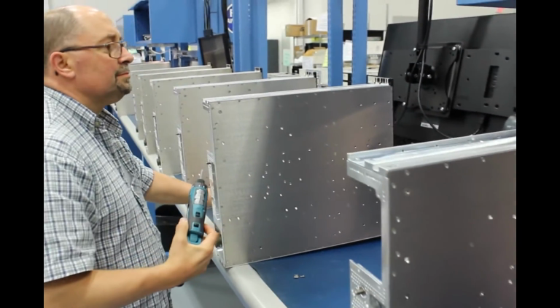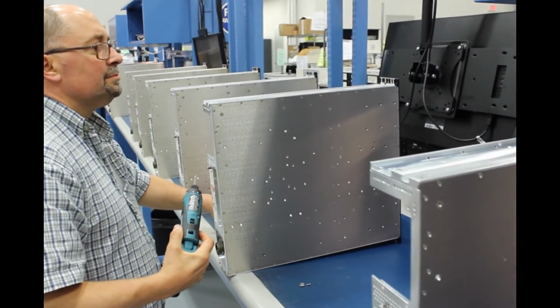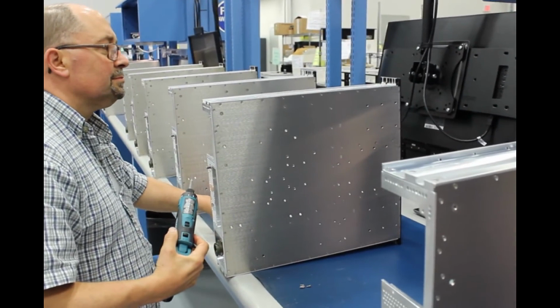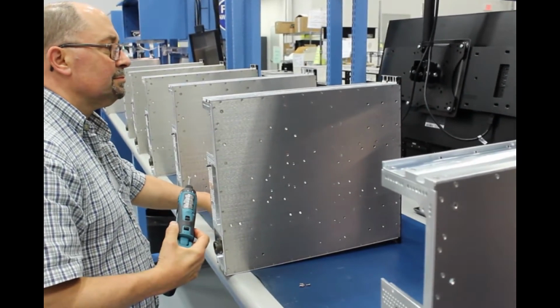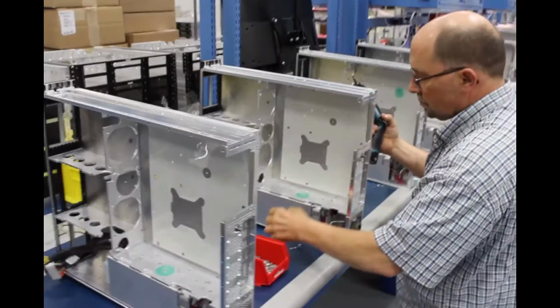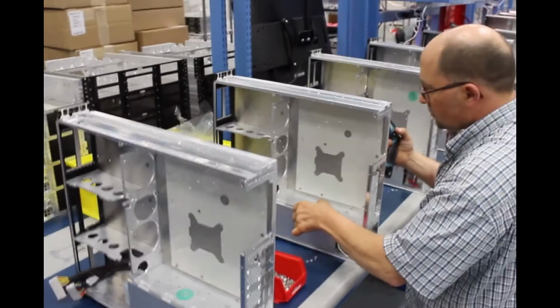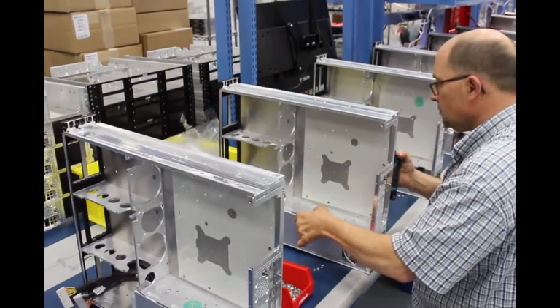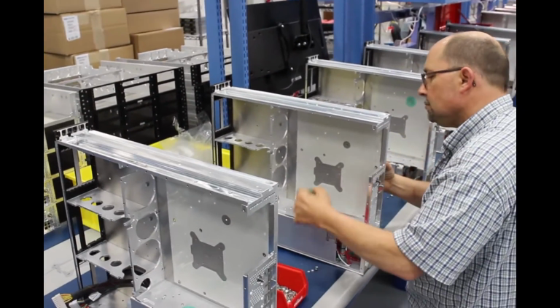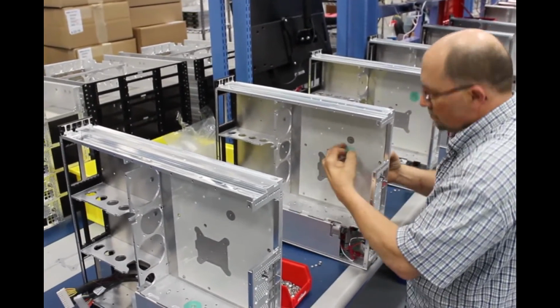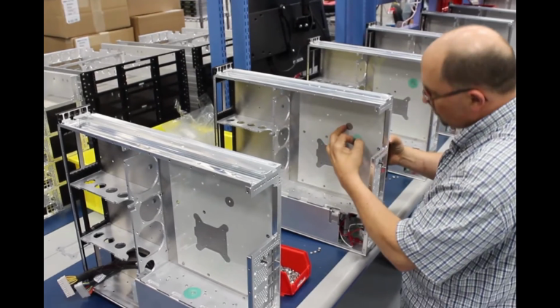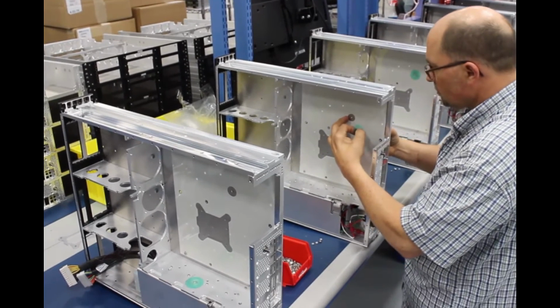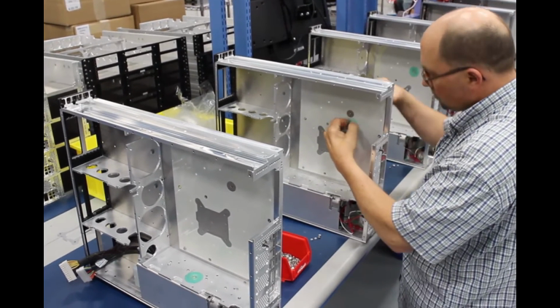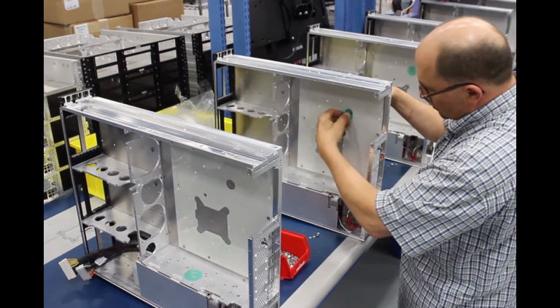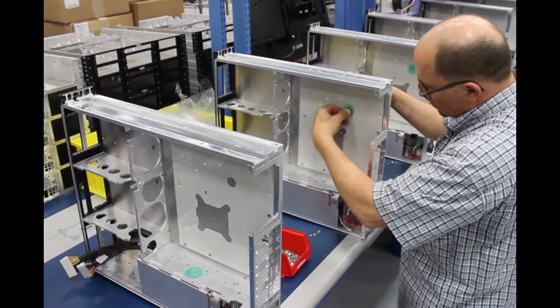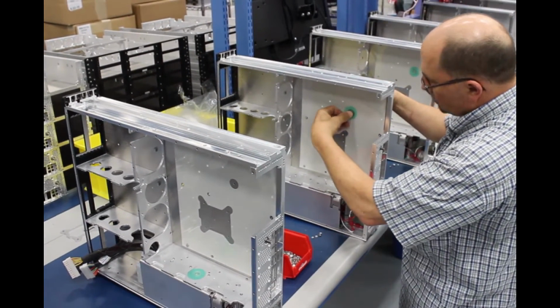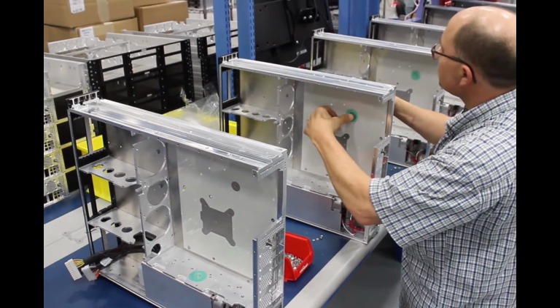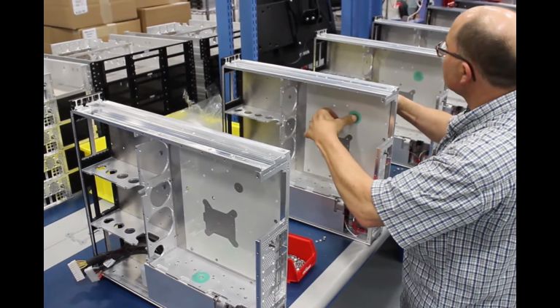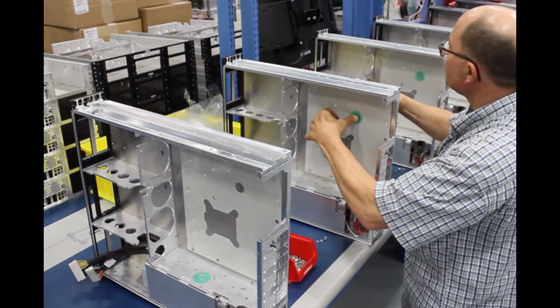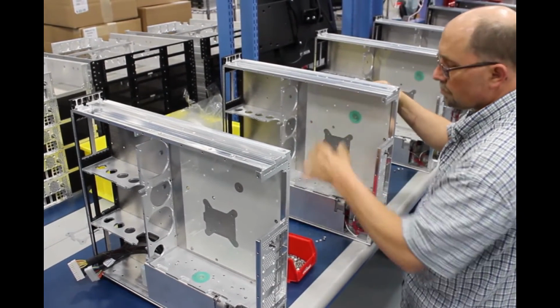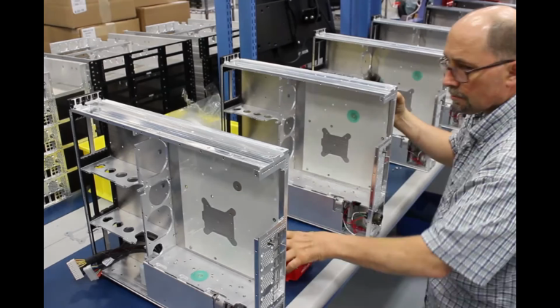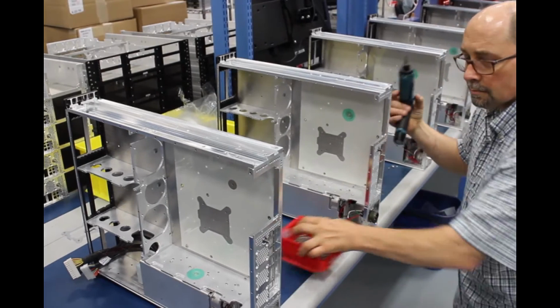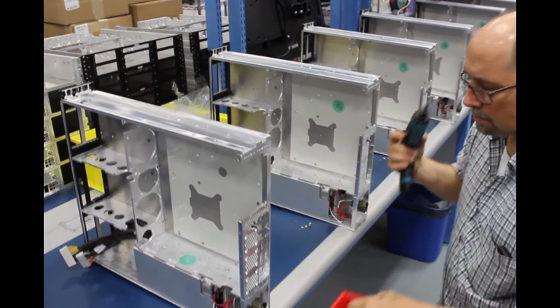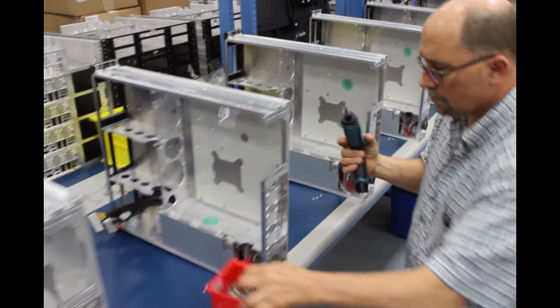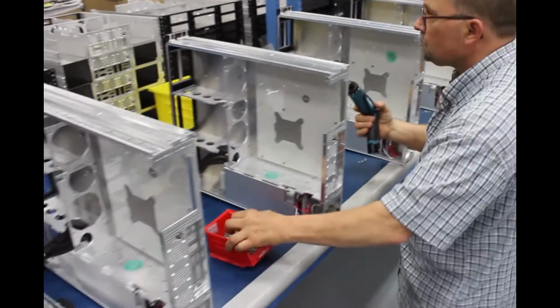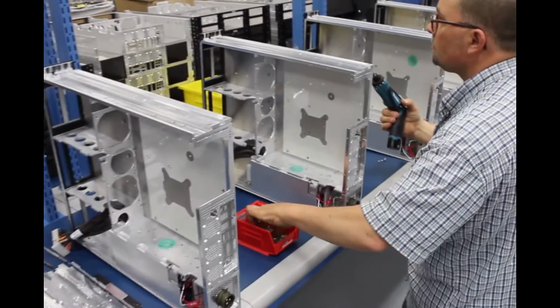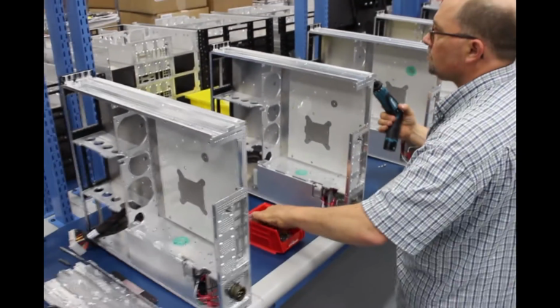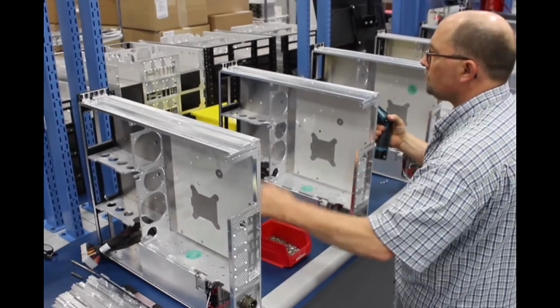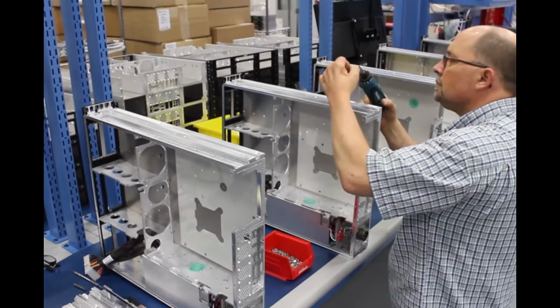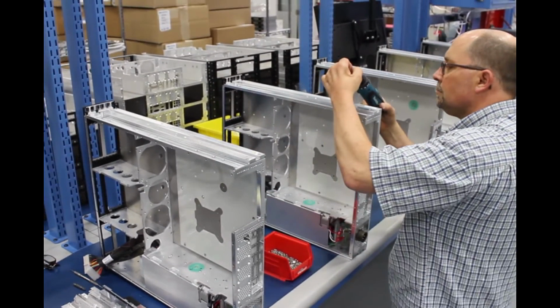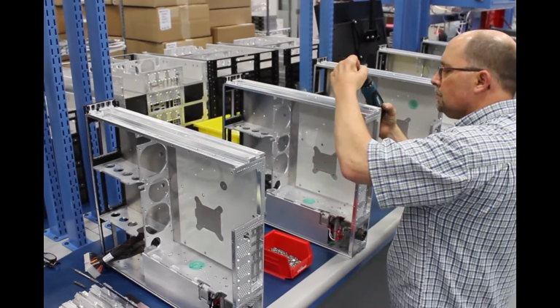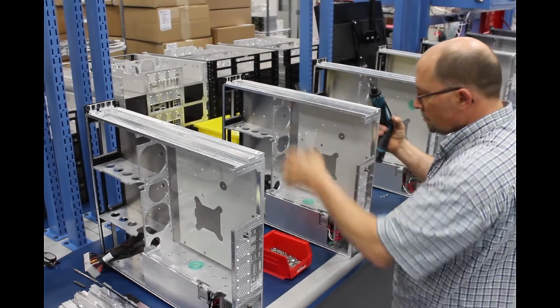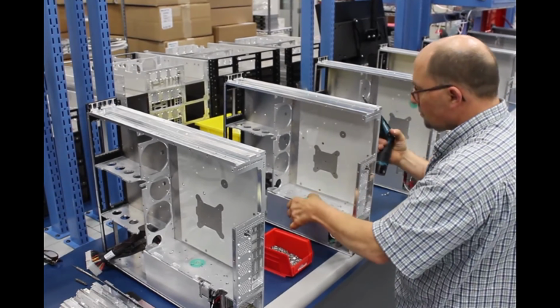It generally is tested in three mutually perpendicular axes, and it's anywhere from a half G to 12 G's or three G's to 40 G's, depending on whether you're operational, structural, or crash safety.